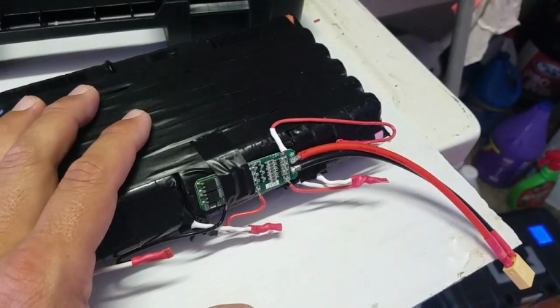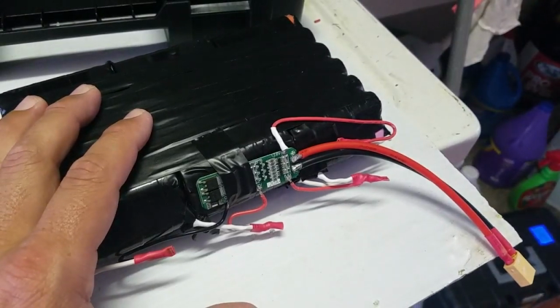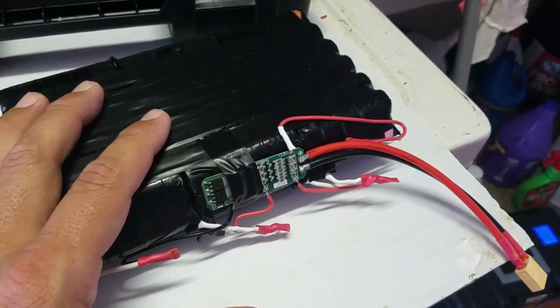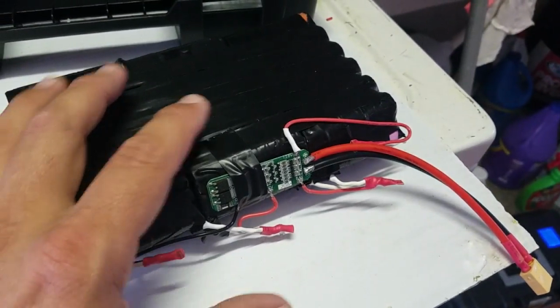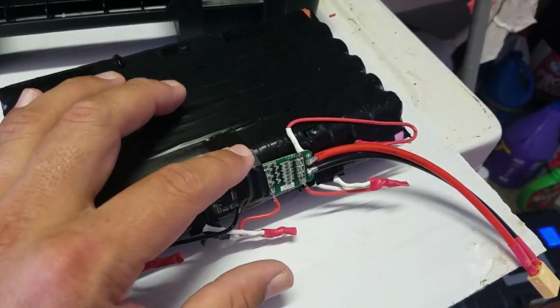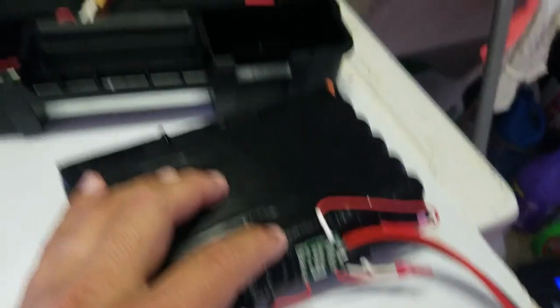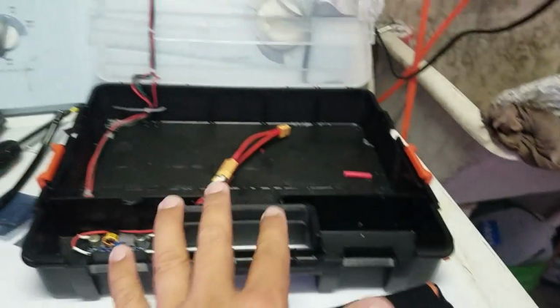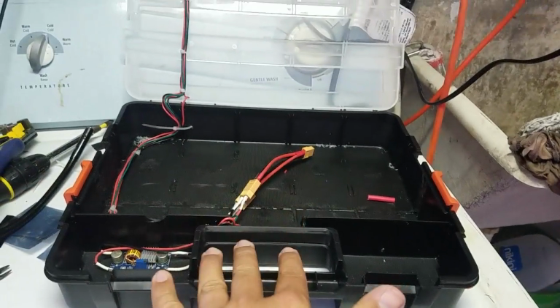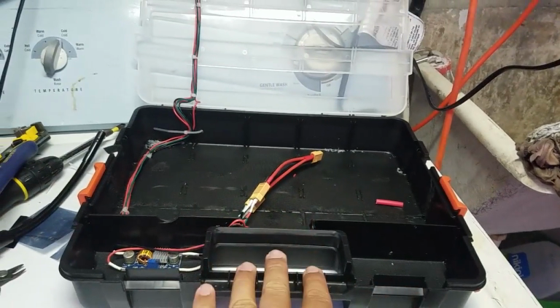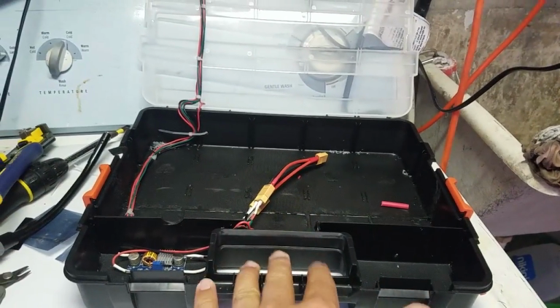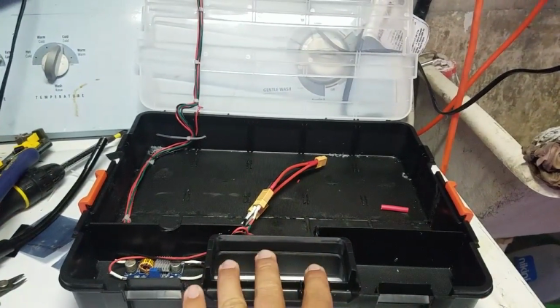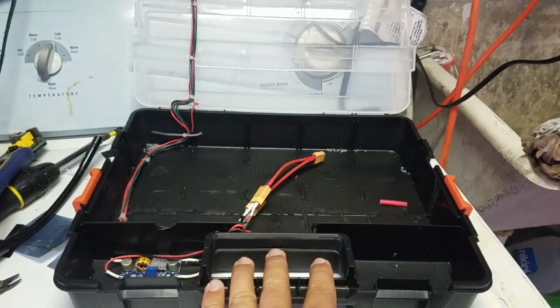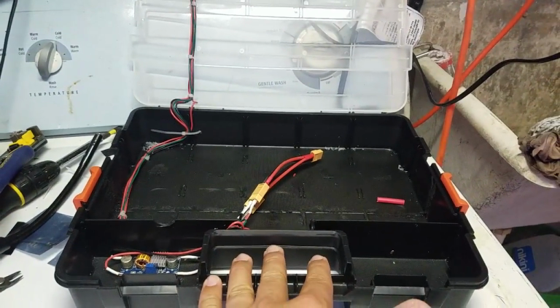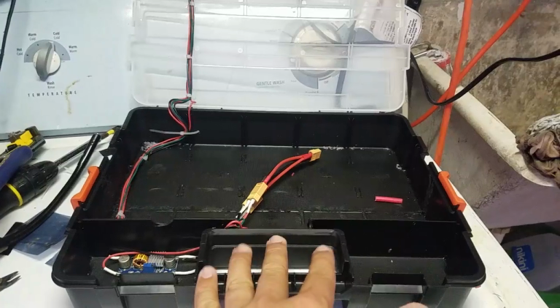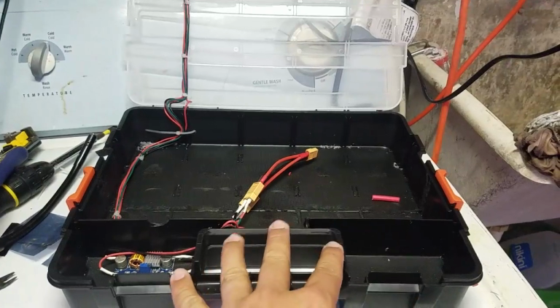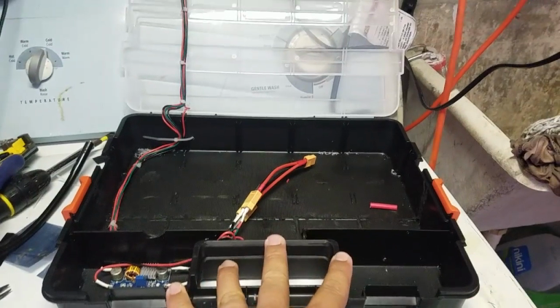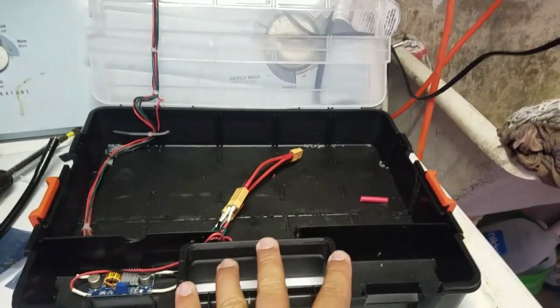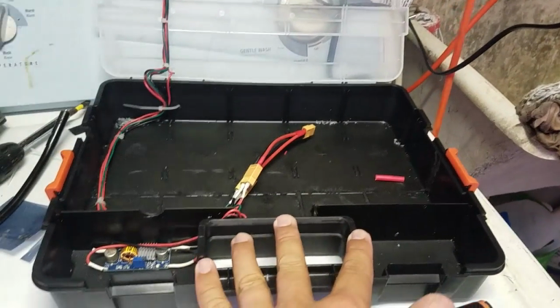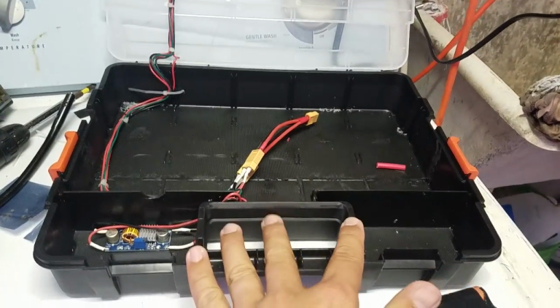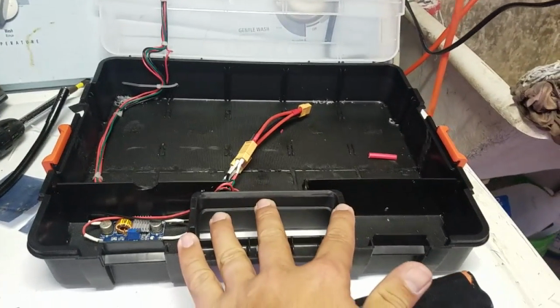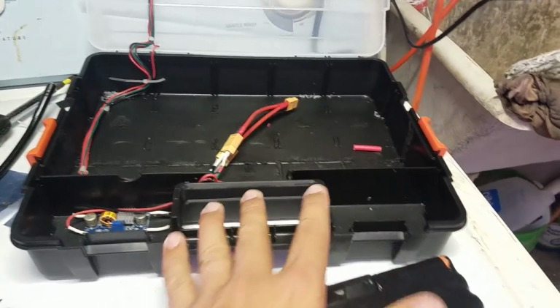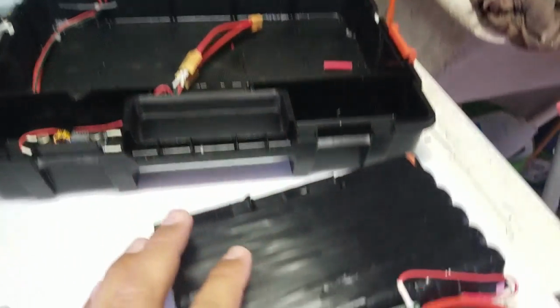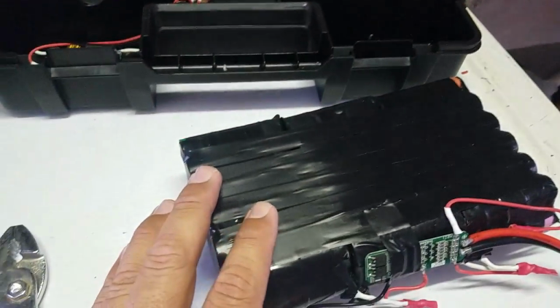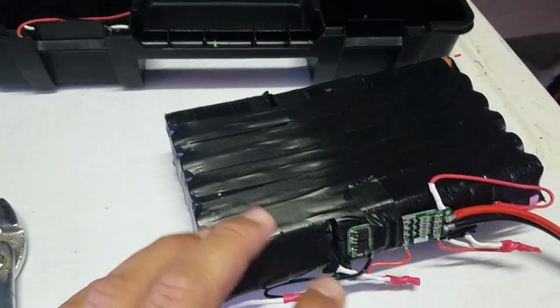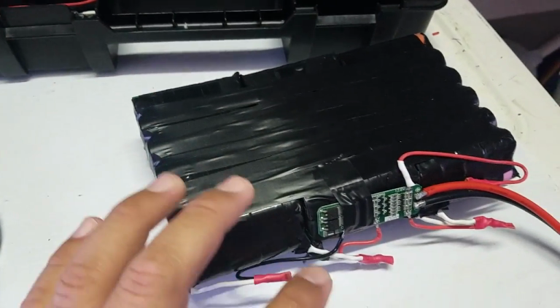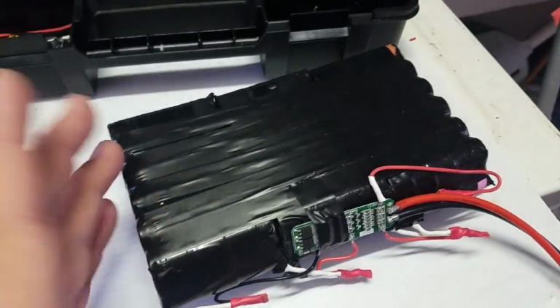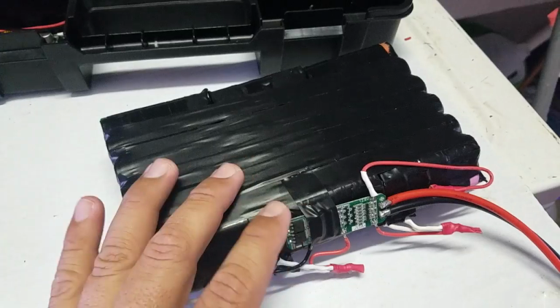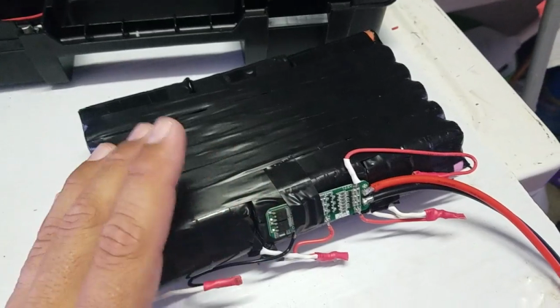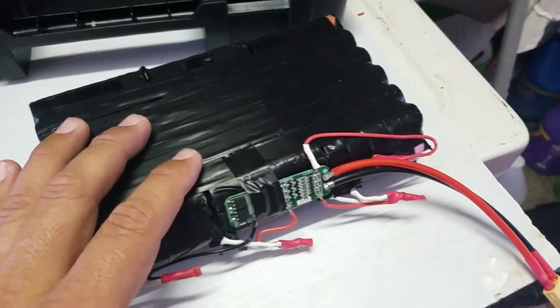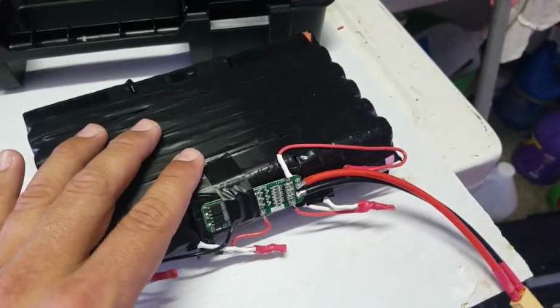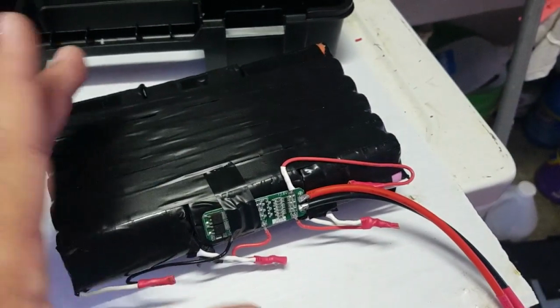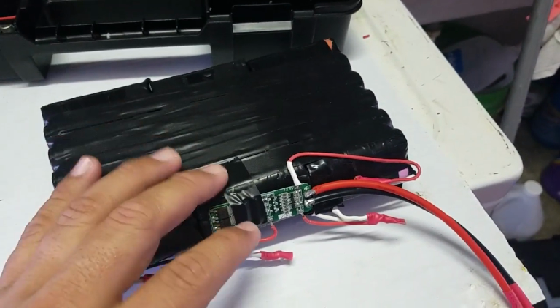I didn't make a full build video because it's going to go into the same toolbox that I made a couple of videos back. But anyway, I just wanted to show you the battery. I just like it.